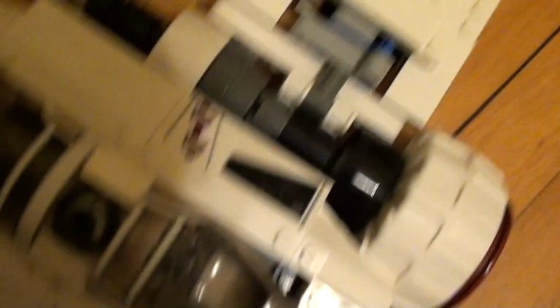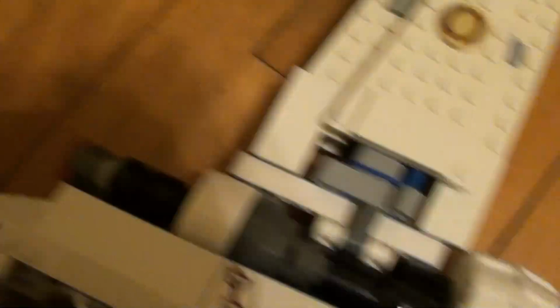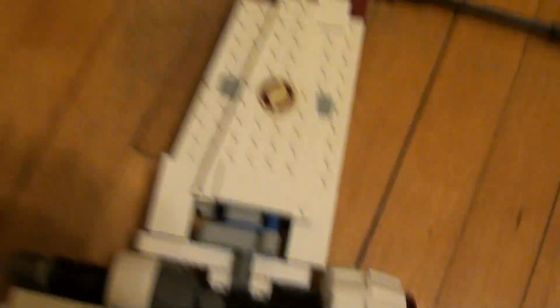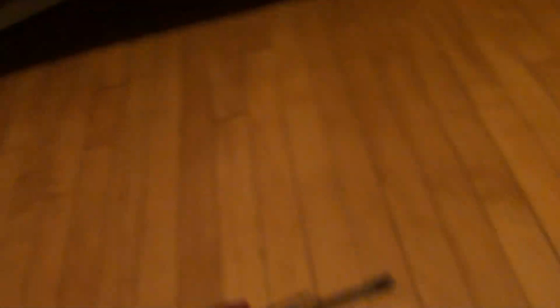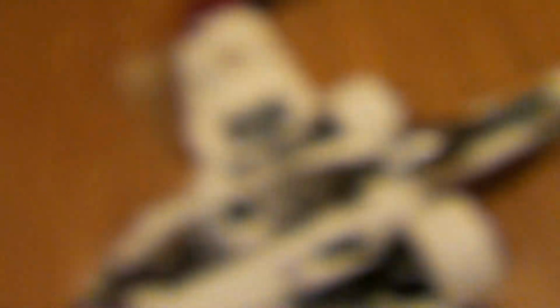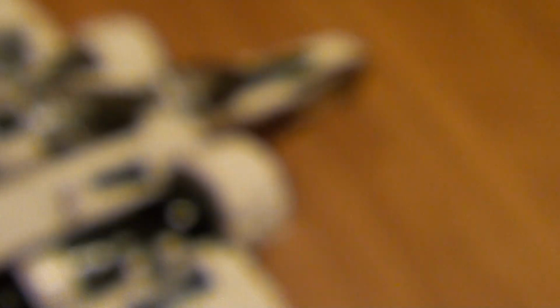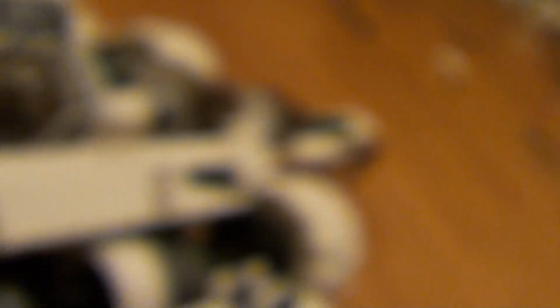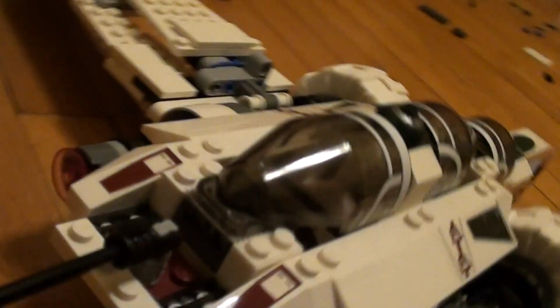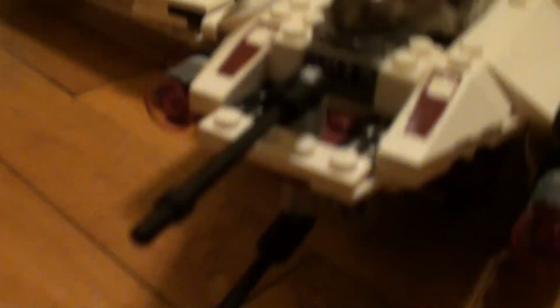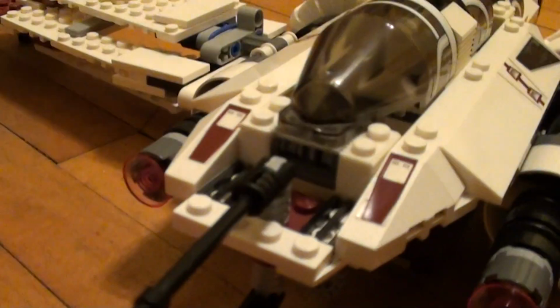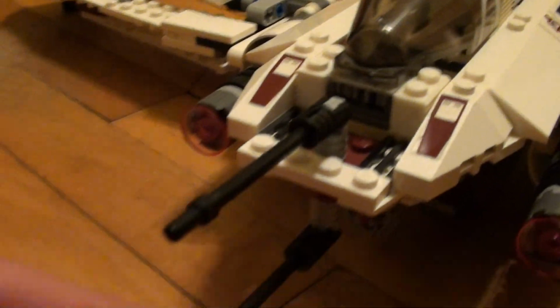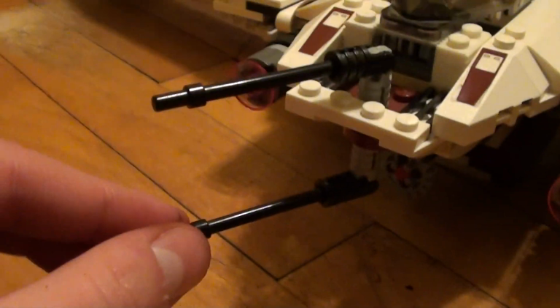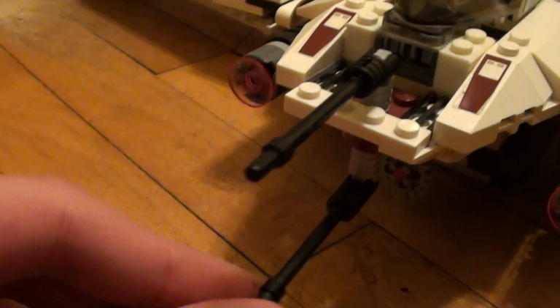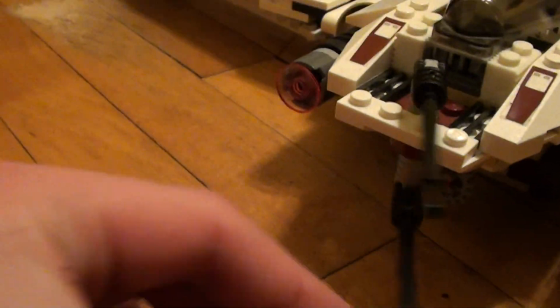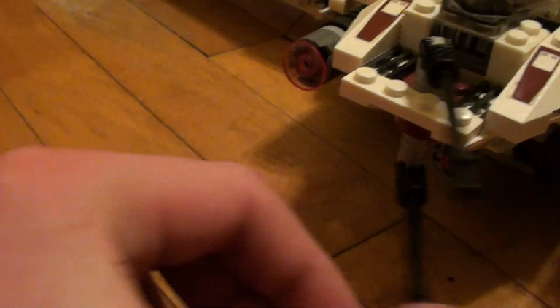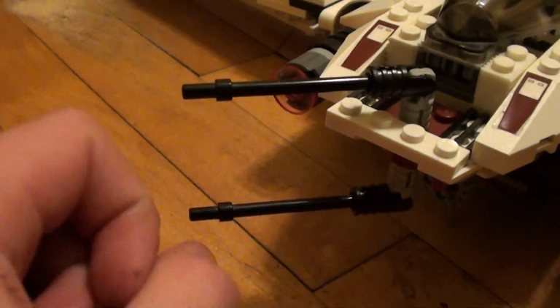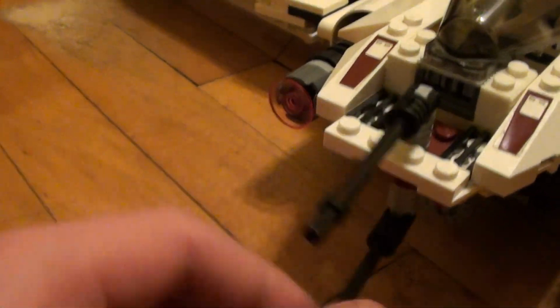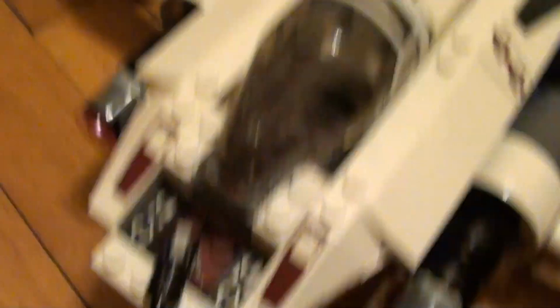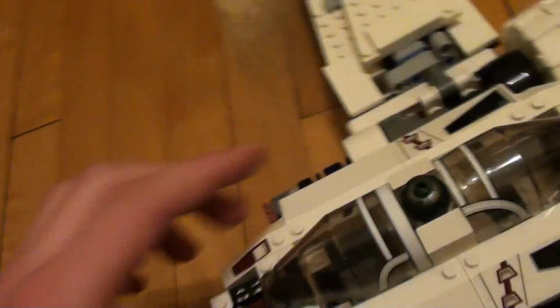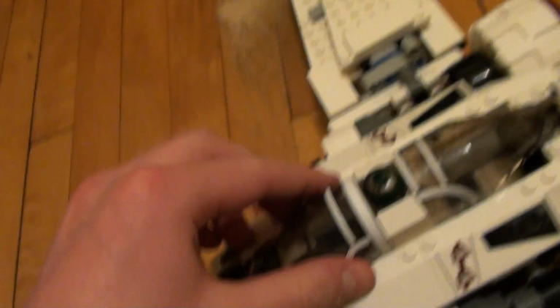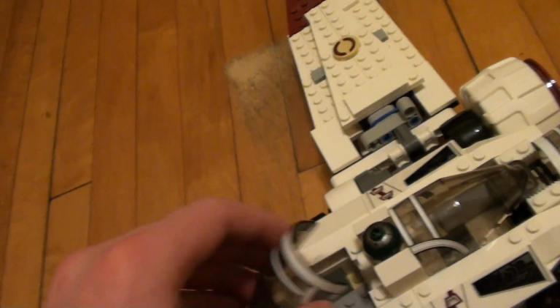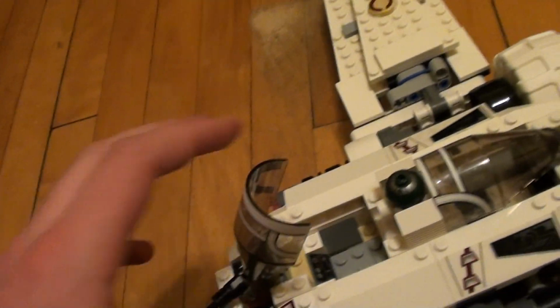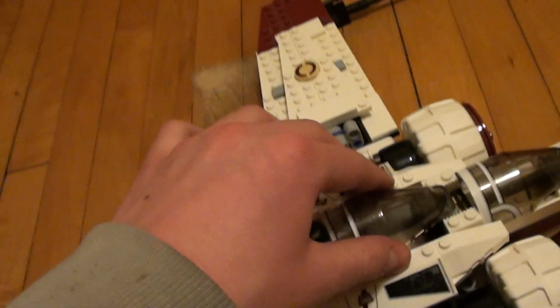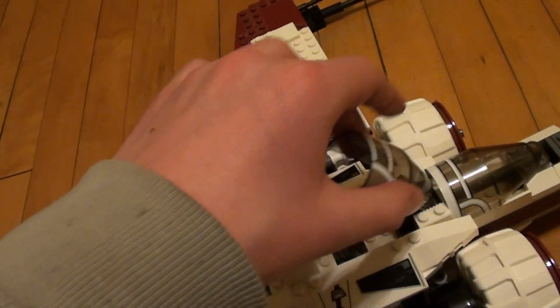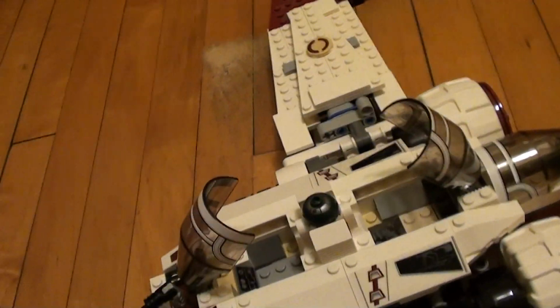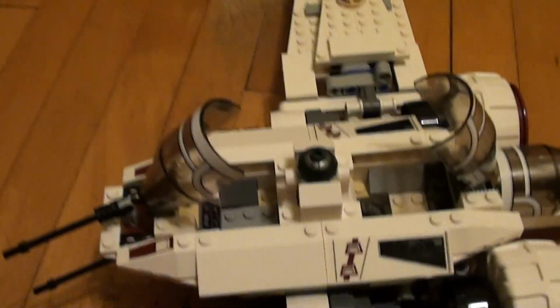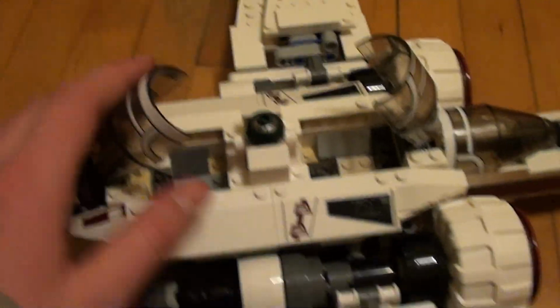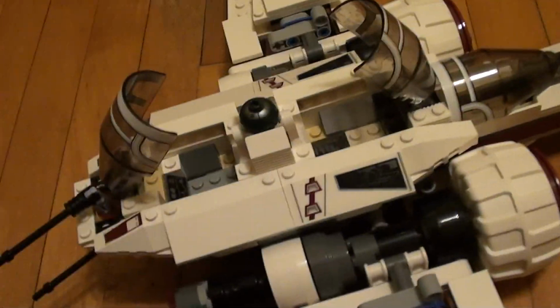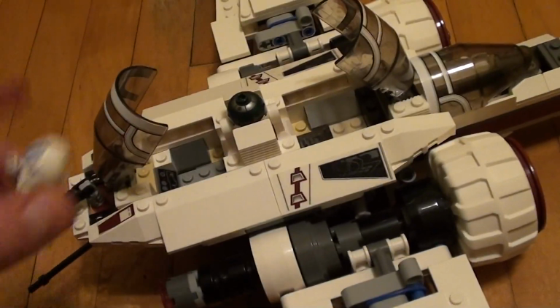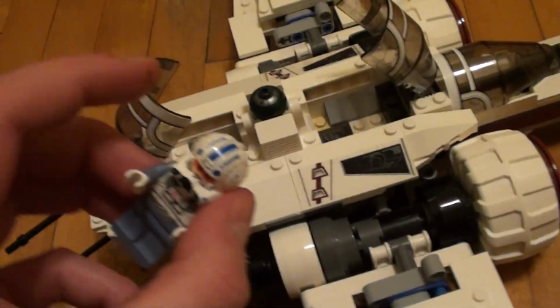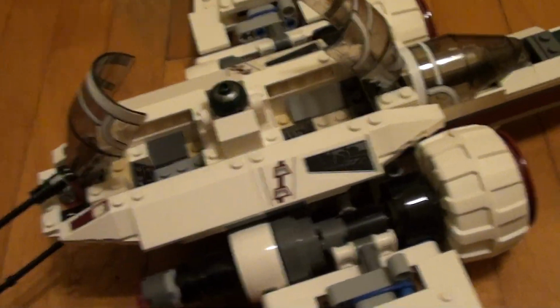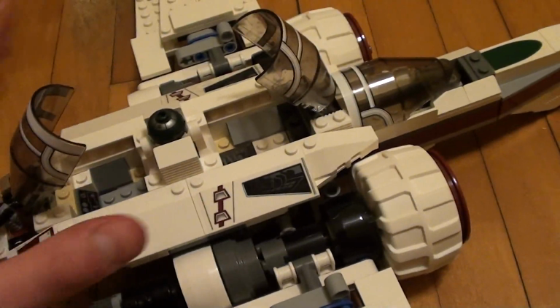Let's have a look at the features. First of all, it comes with these two little gunners that can shift around like that. It also has opening pilot seats, which fit the two pilots right here.